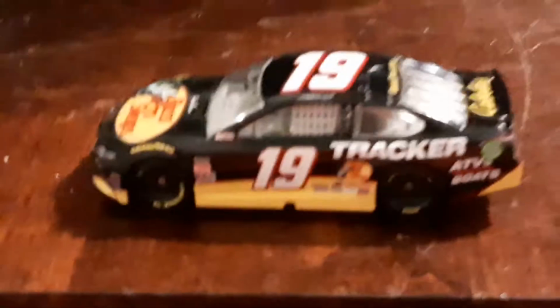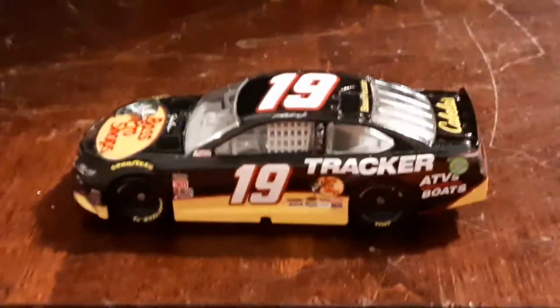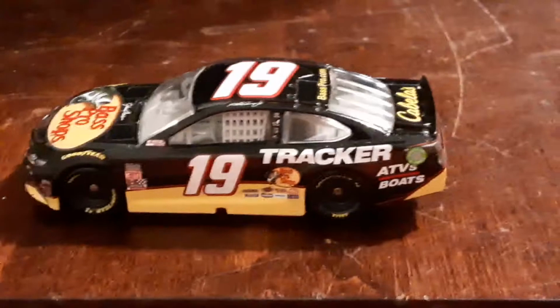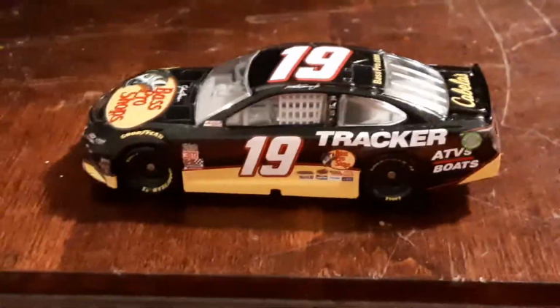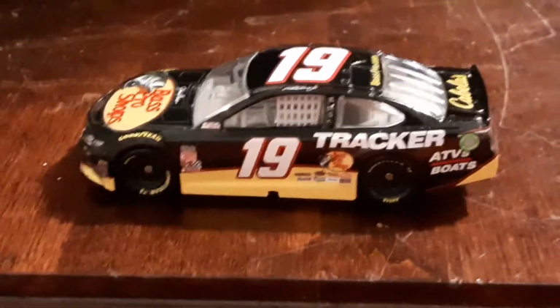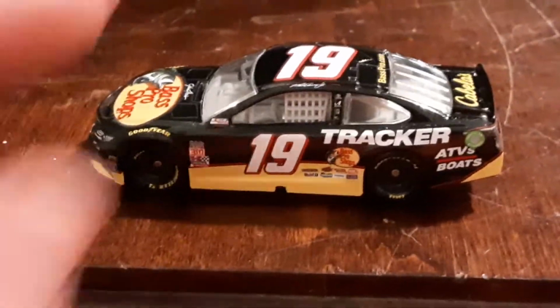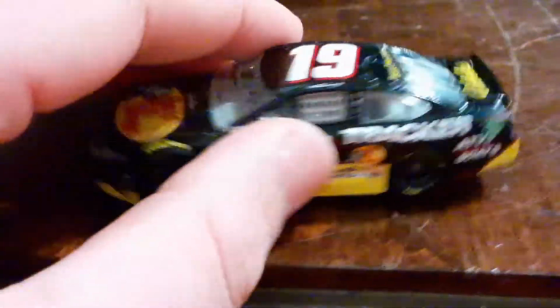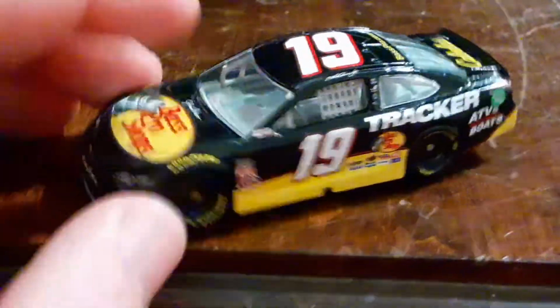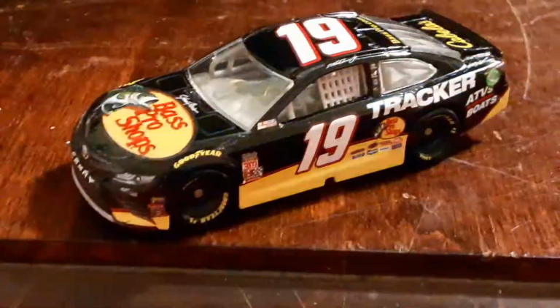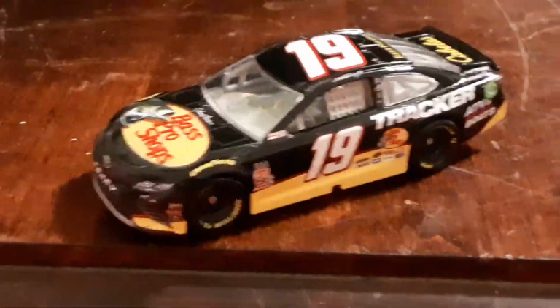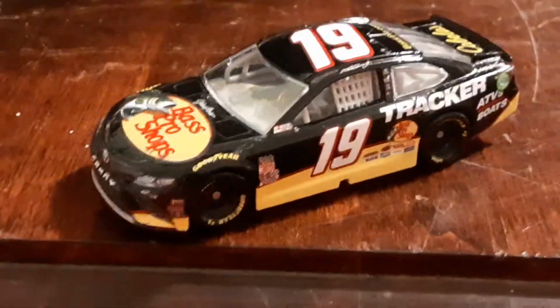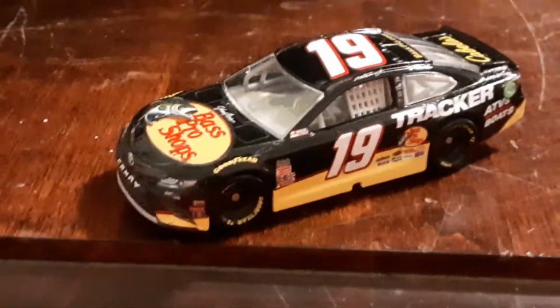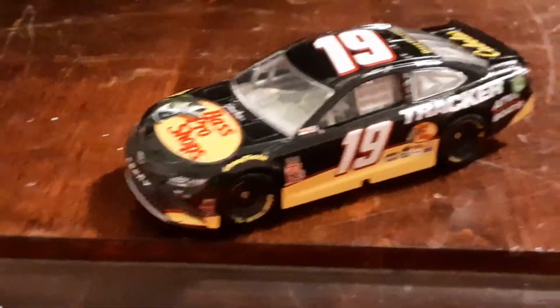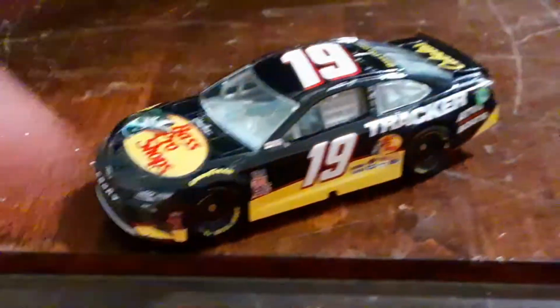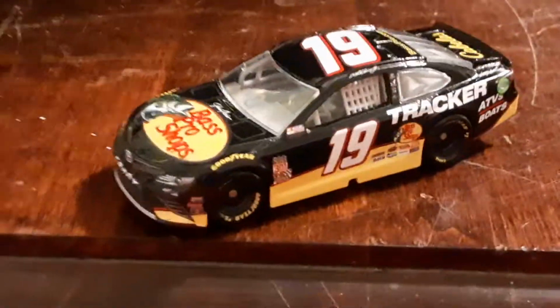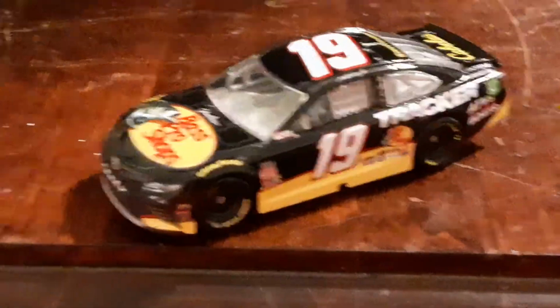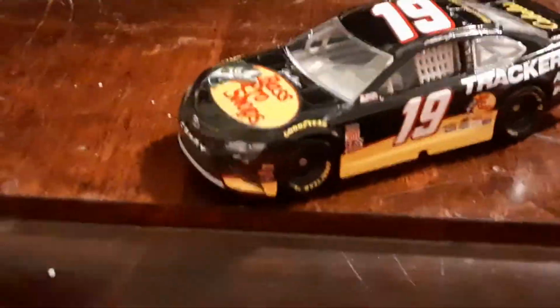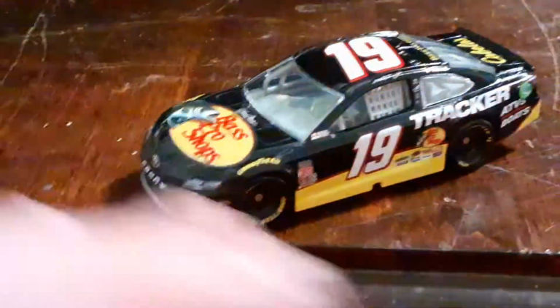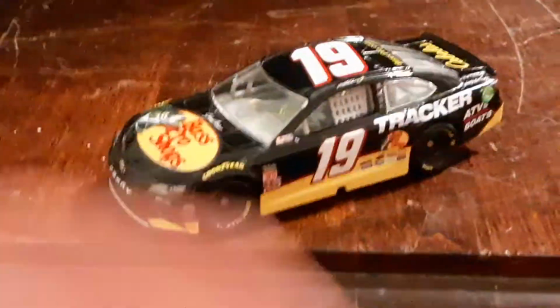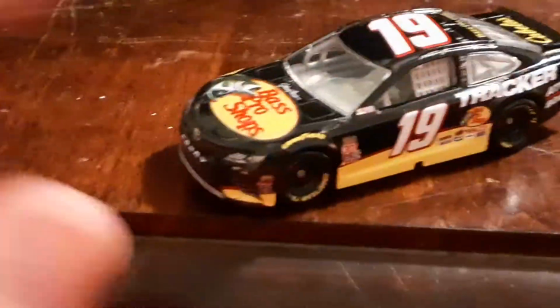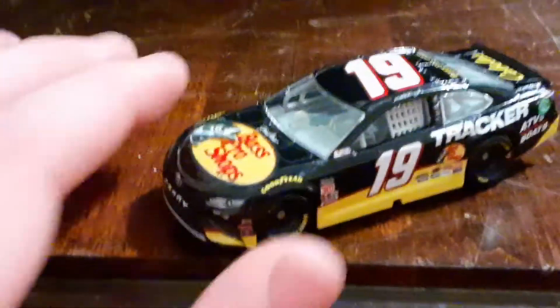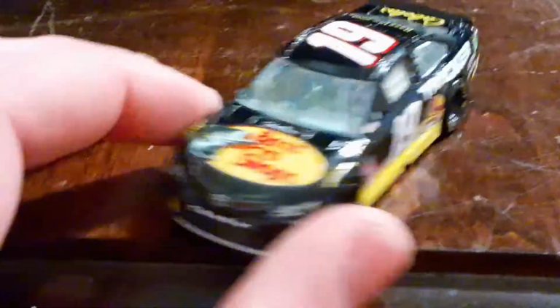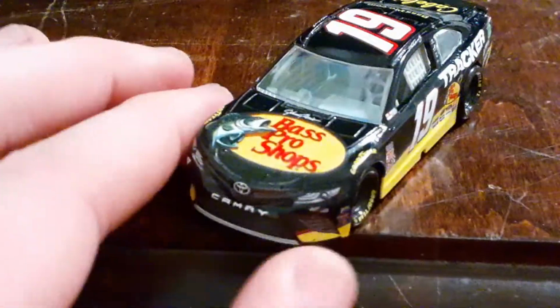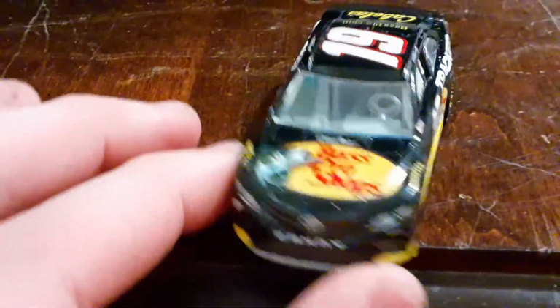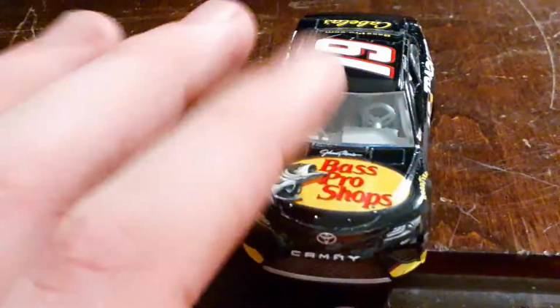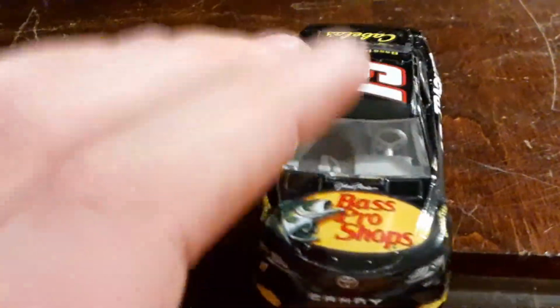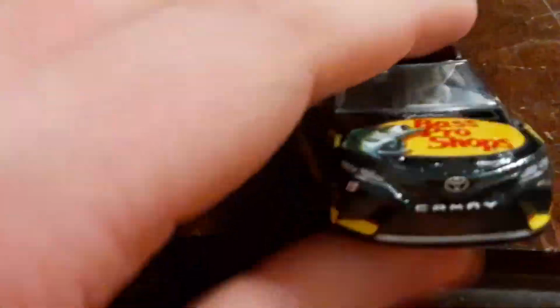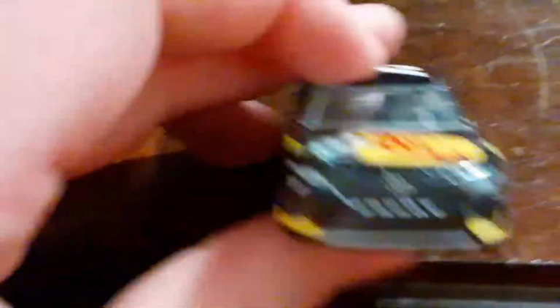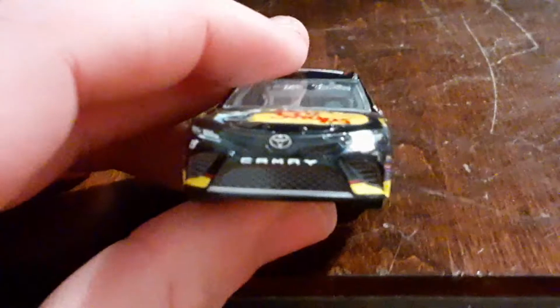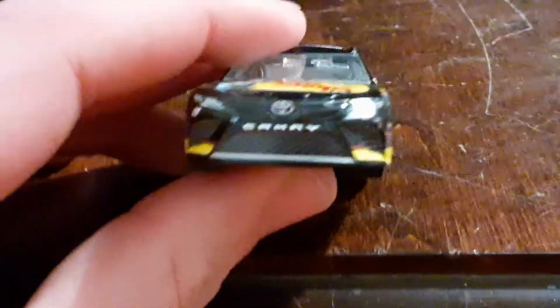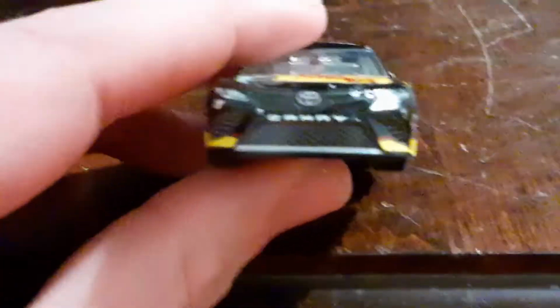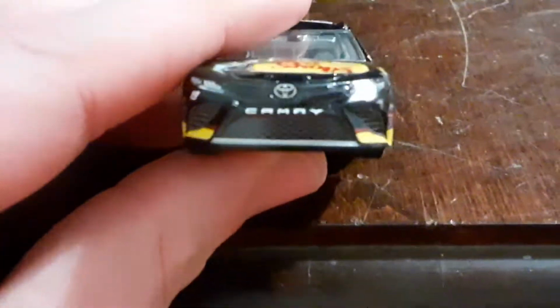It's just one of the coolest cars in my collection, just because it's his Darlington throwback. Darlington is actually my home track because I'm from South Carolina, and I really wish I could go to one of the races there.